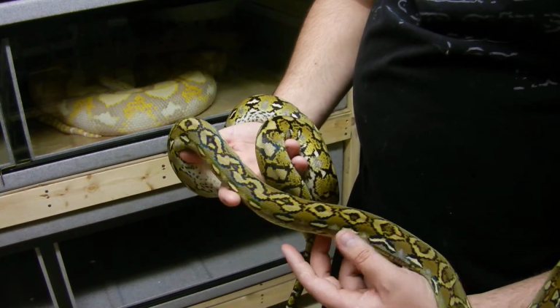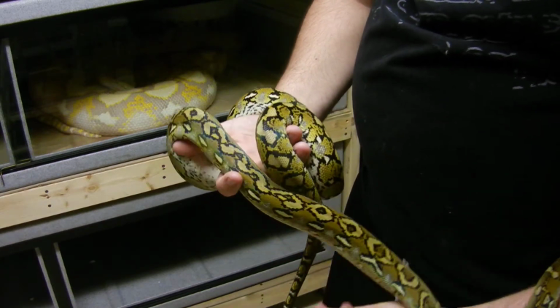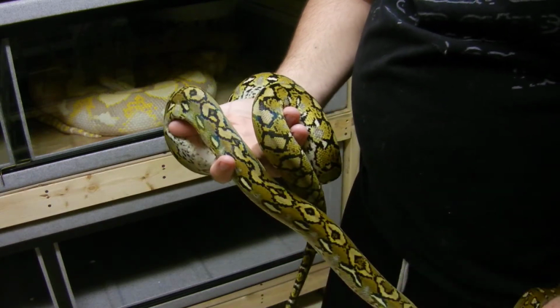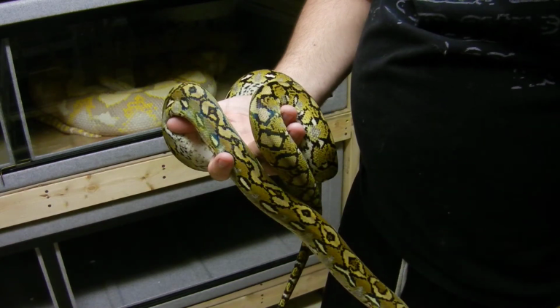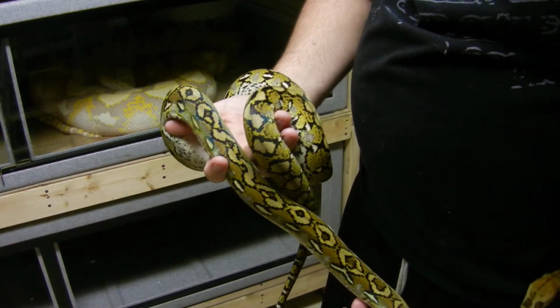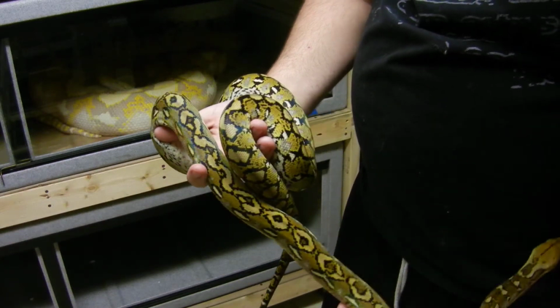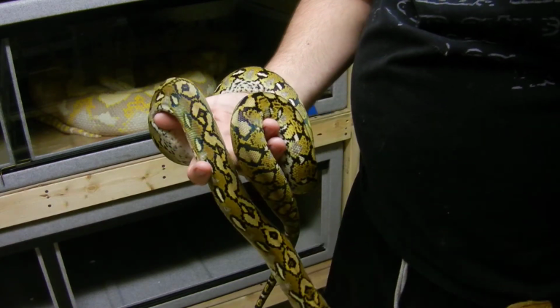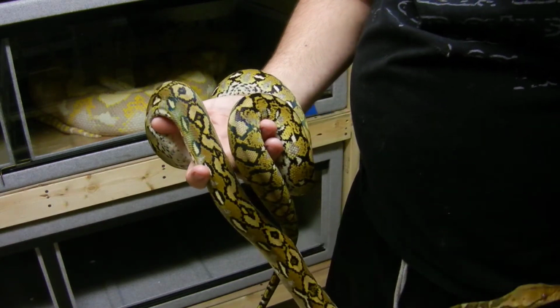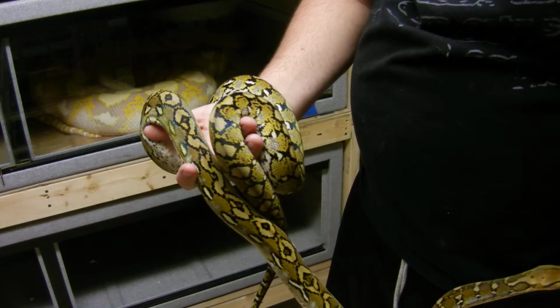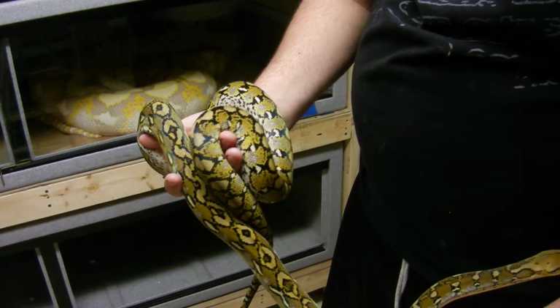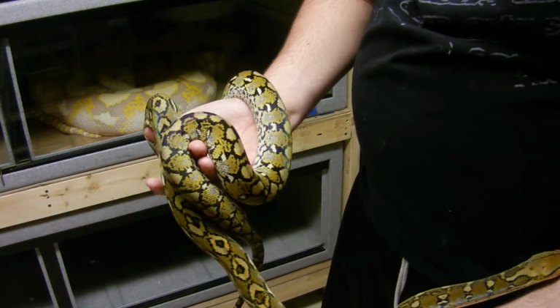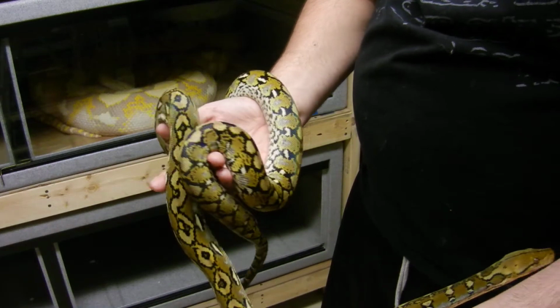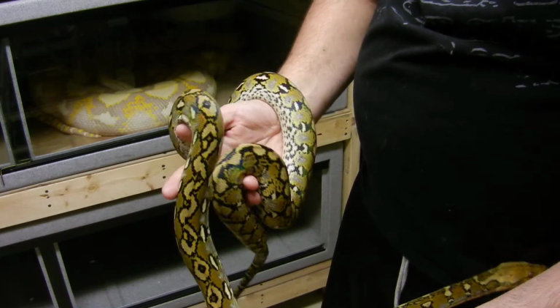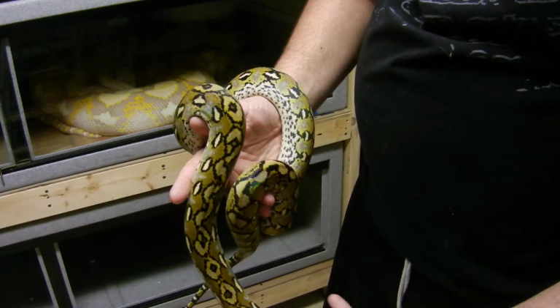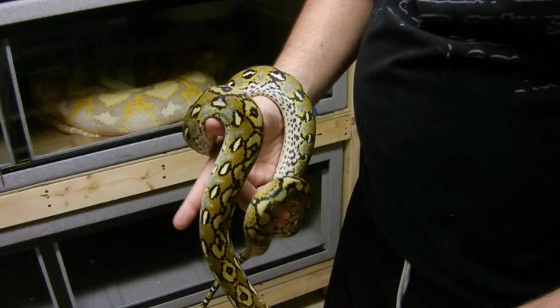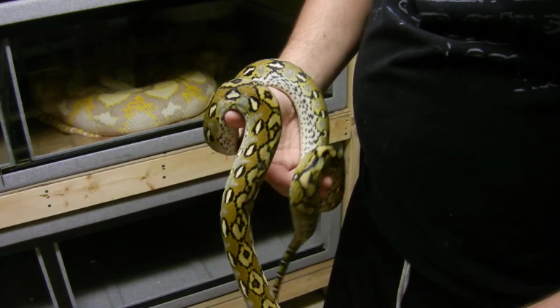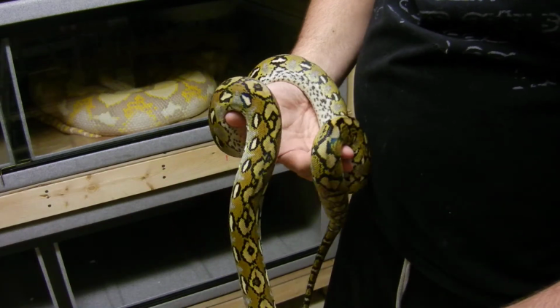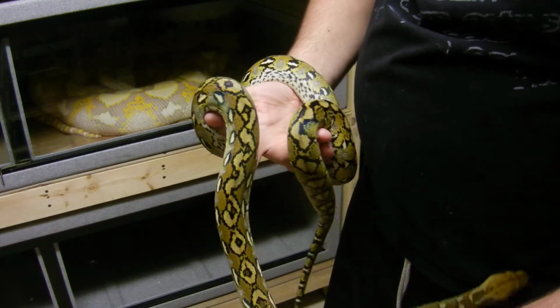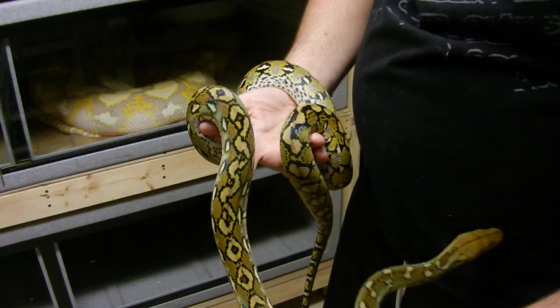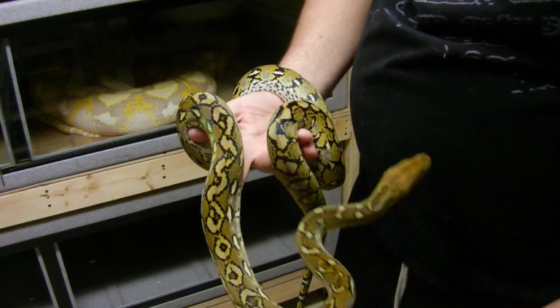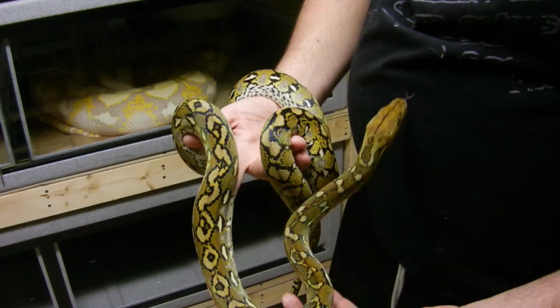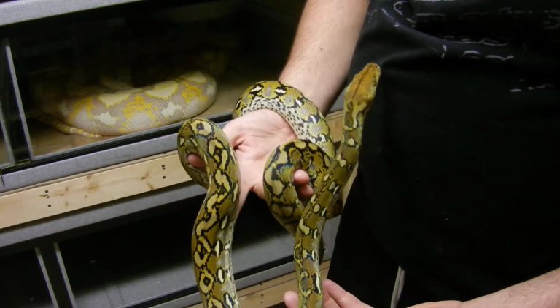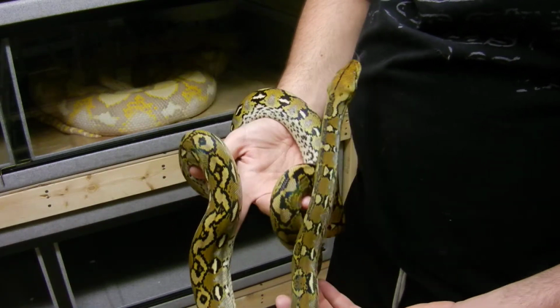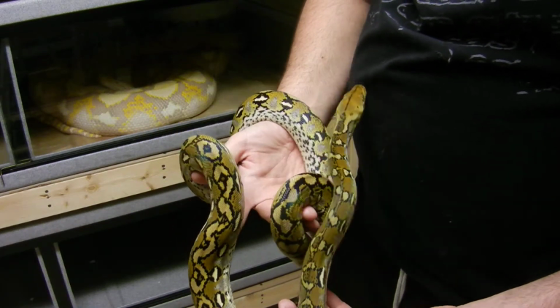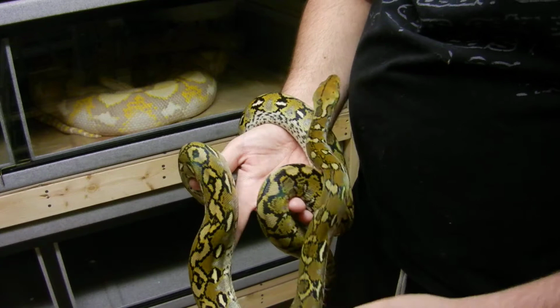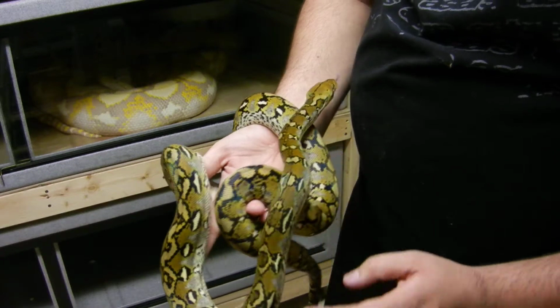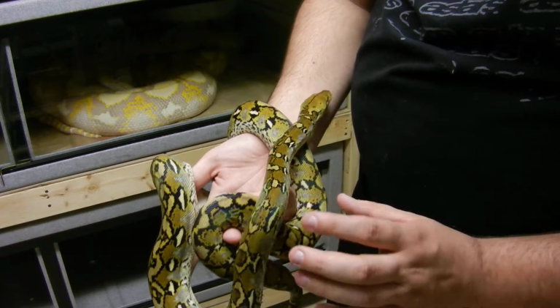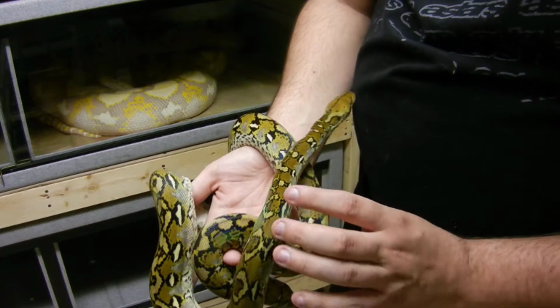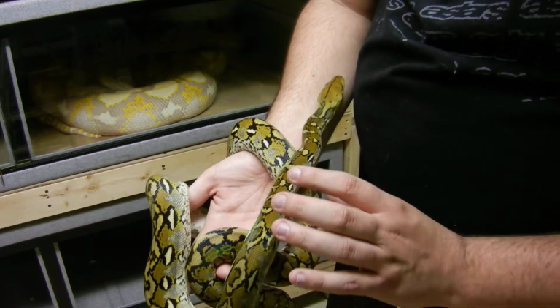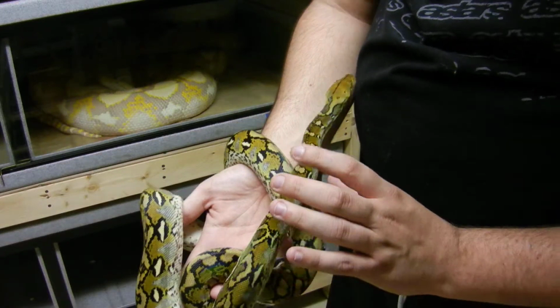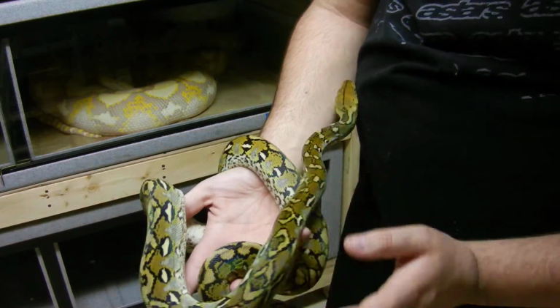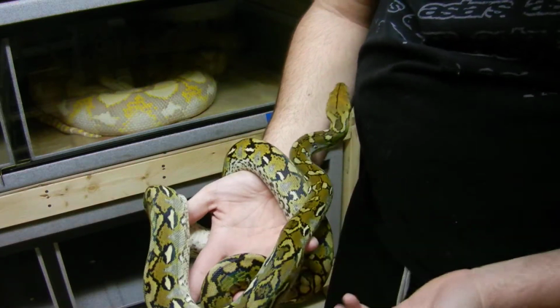We really want to see what this male paired up with that female throws down the future. Second generation captive-born Sulawesis are going to be really, really nice, I think. Nothing locality-wise beats a Sulawesi — I think they're the most gorgeous snakes.